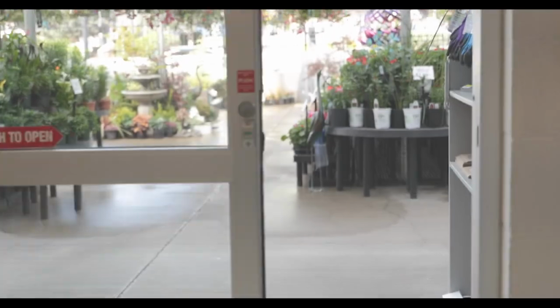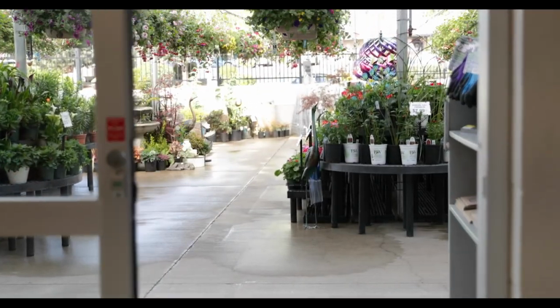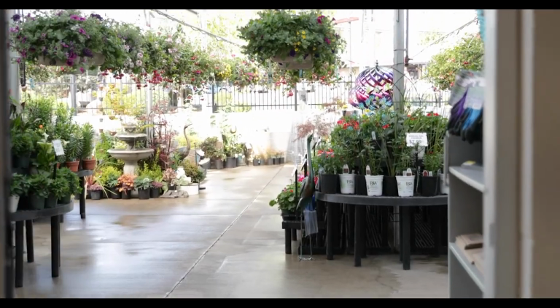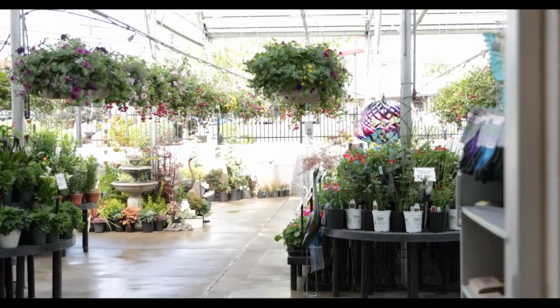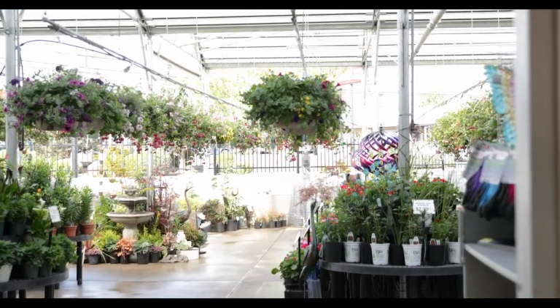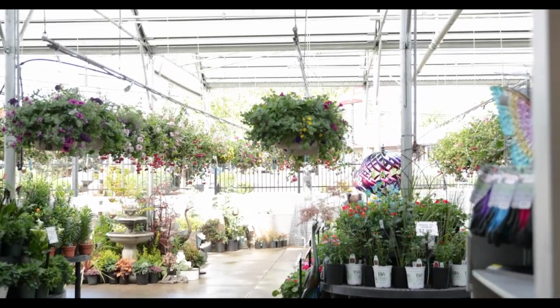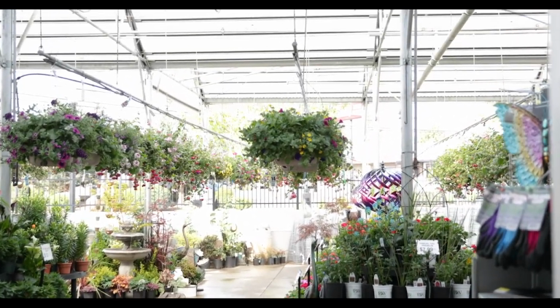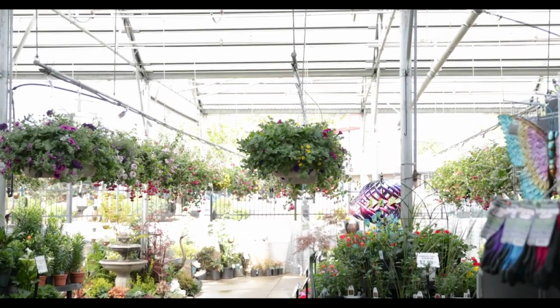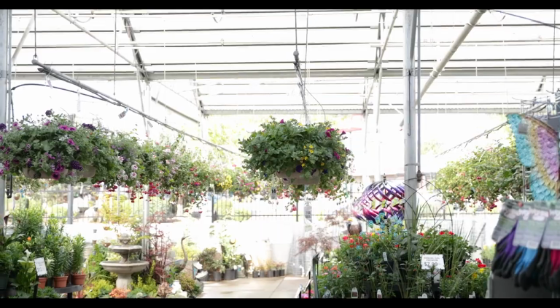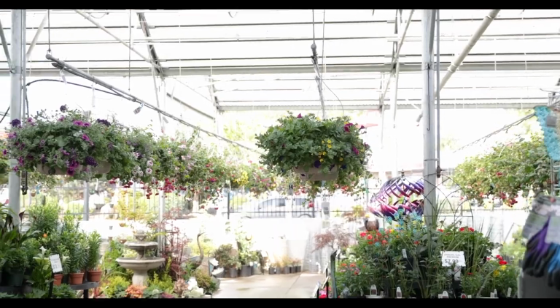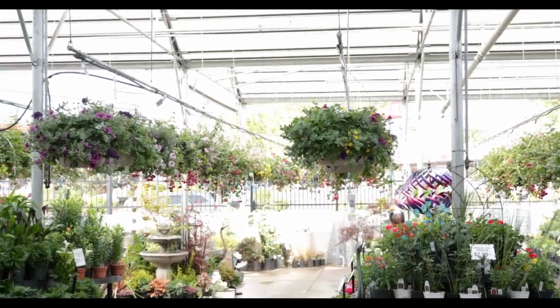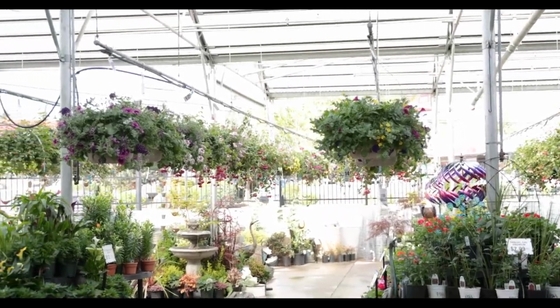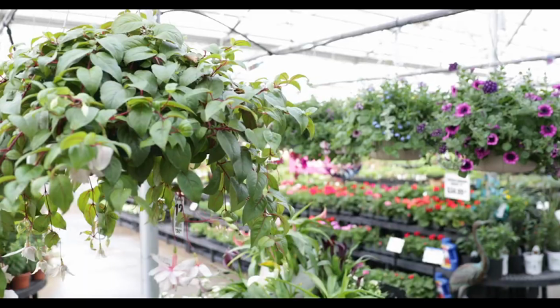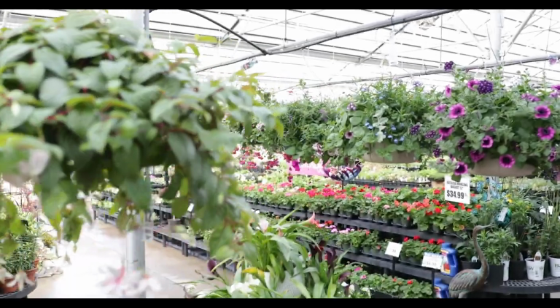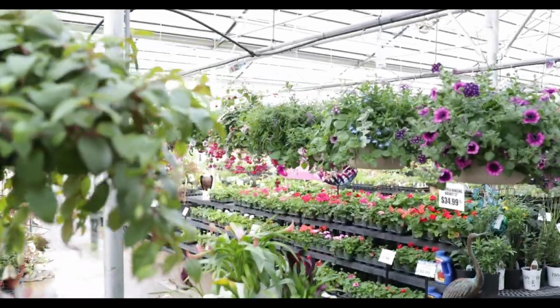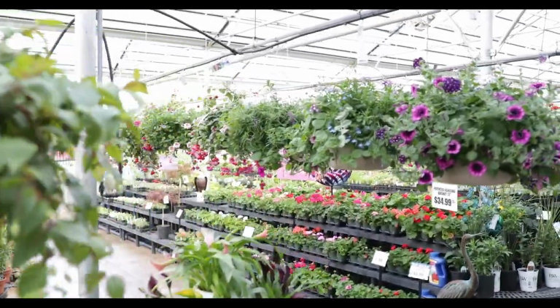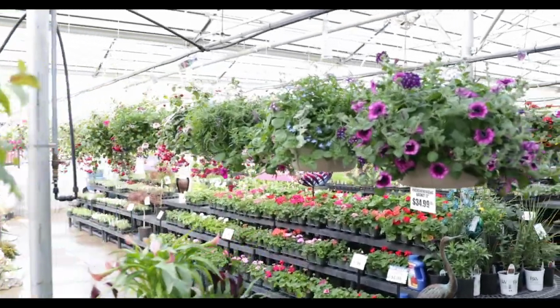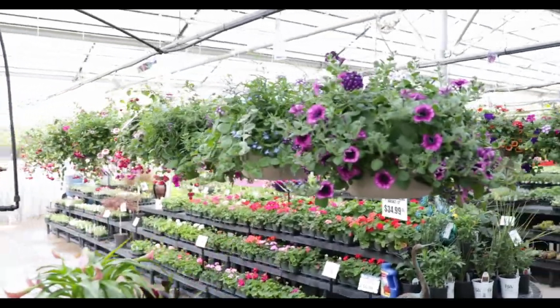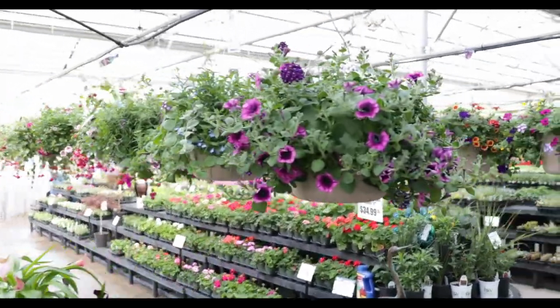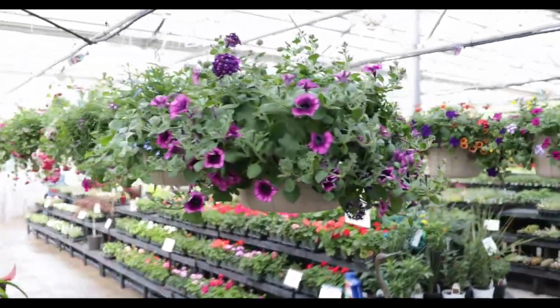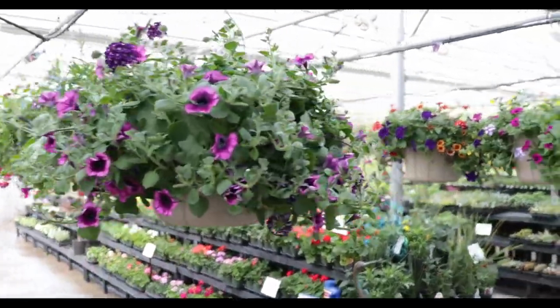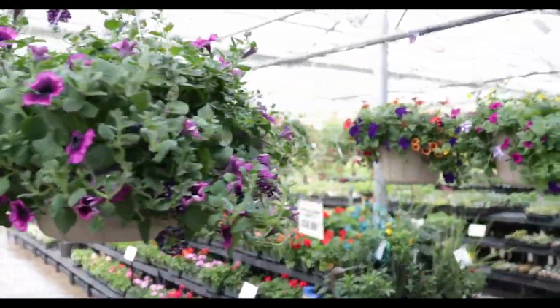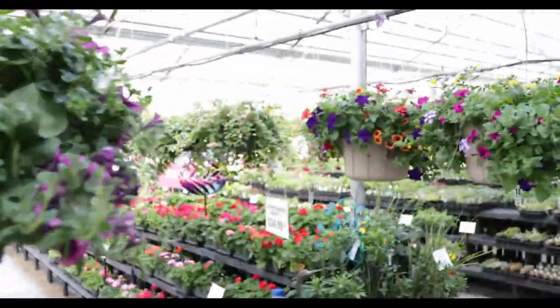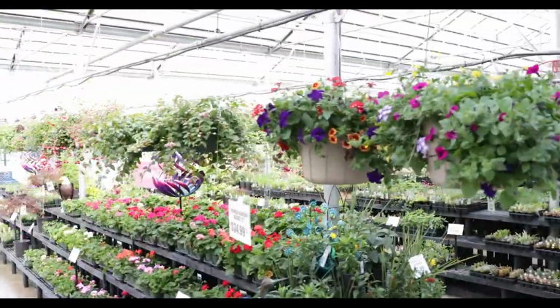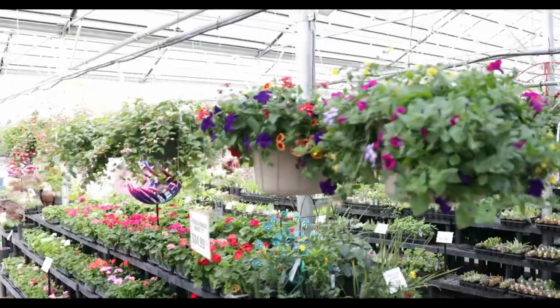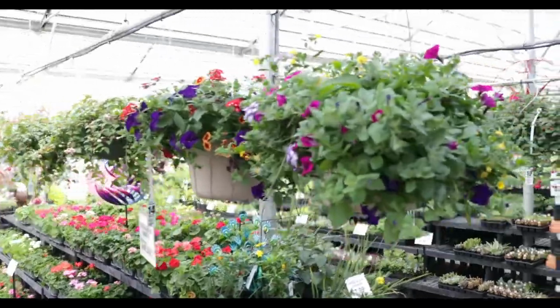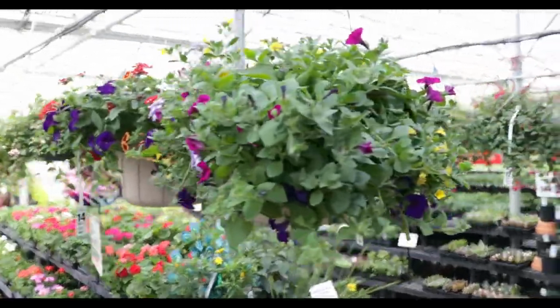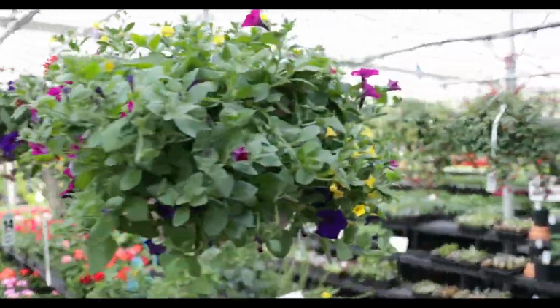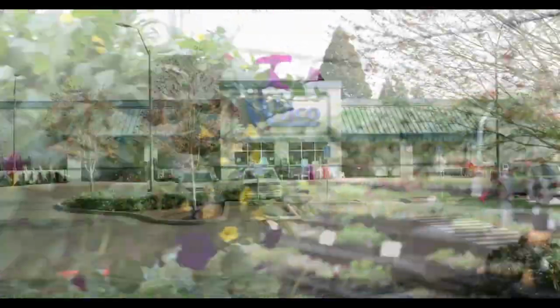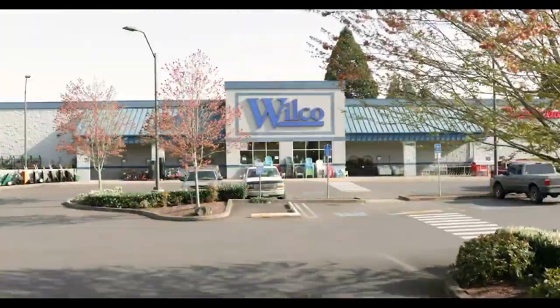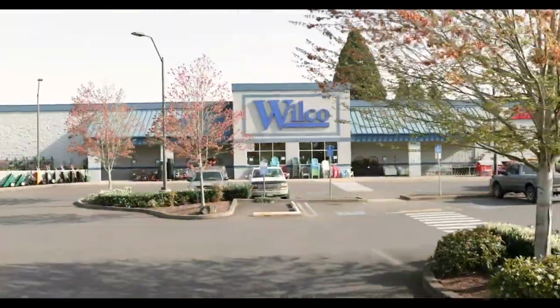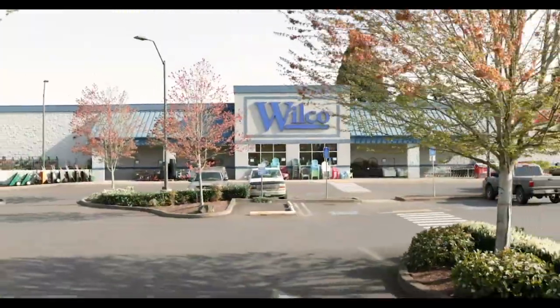At Wilco, you'll find our 10 inch, 12 inch, and 14 inch baskets. We specialize in fuchsias, geraniums, and hanging mixed sun baskets. Very colorful — everything you need for spring you'll find at Wilco.